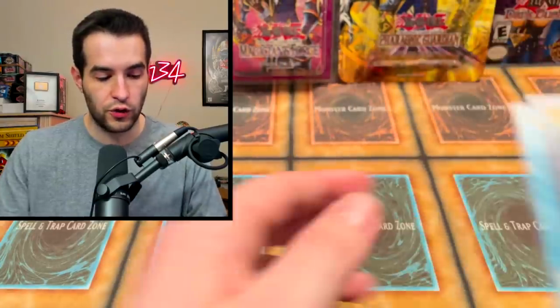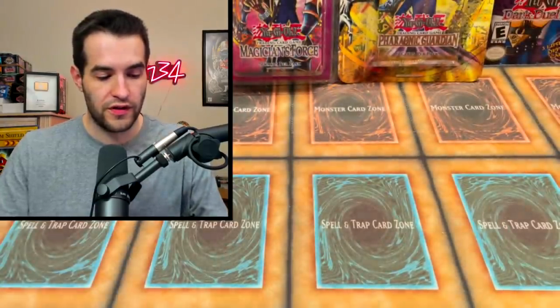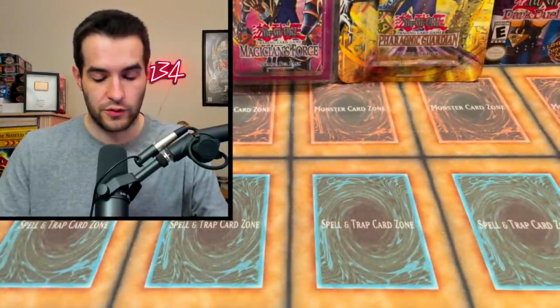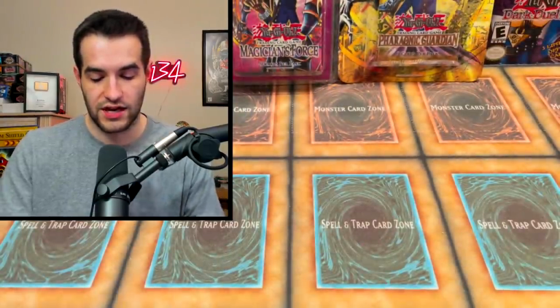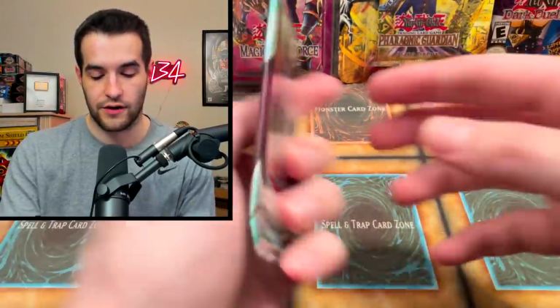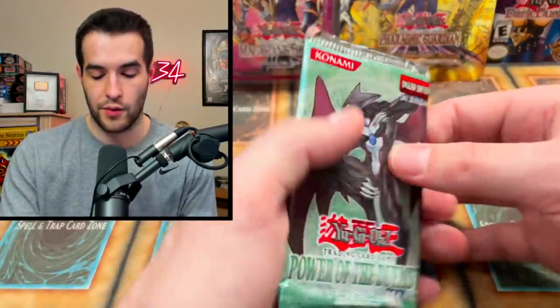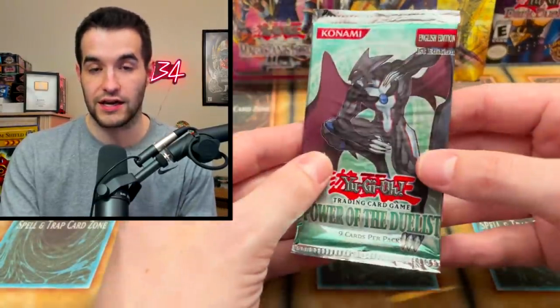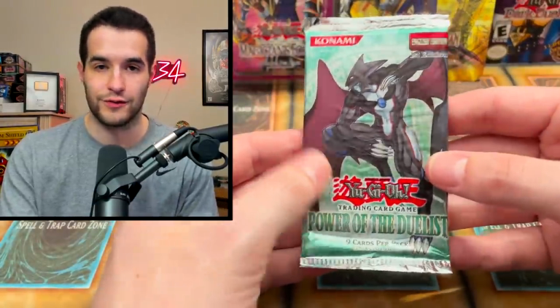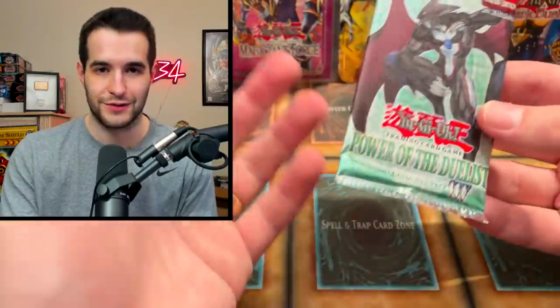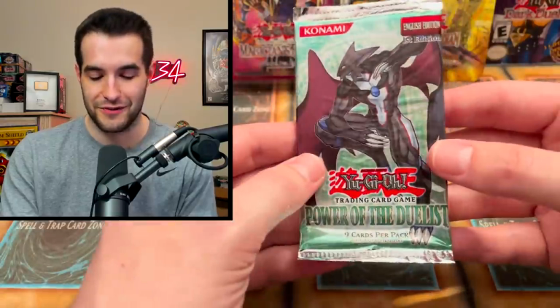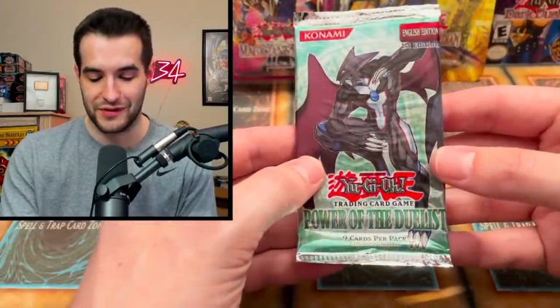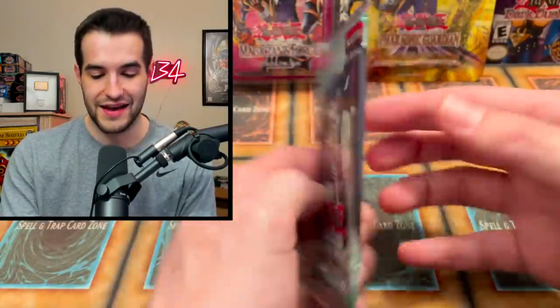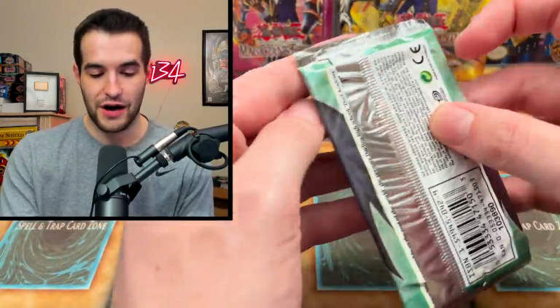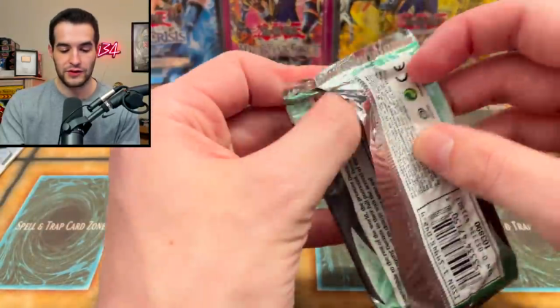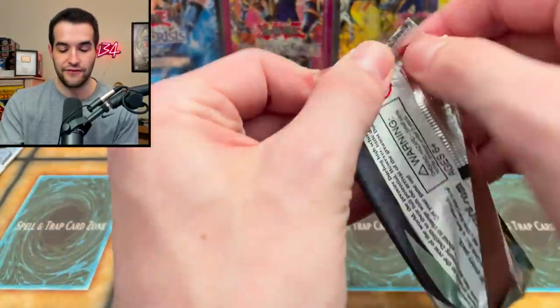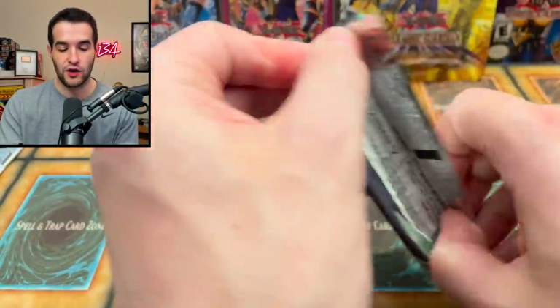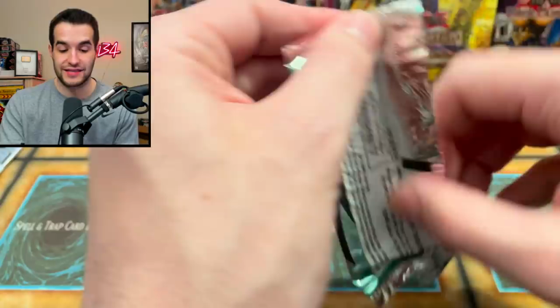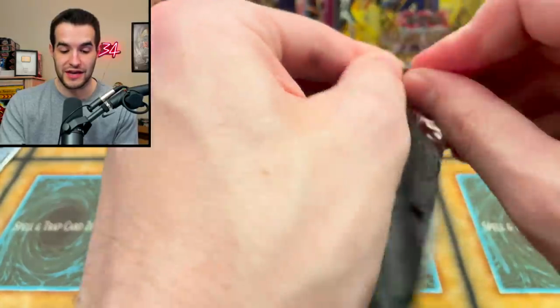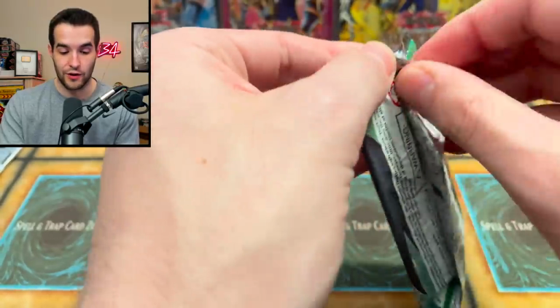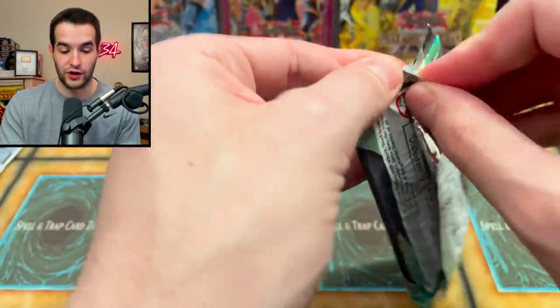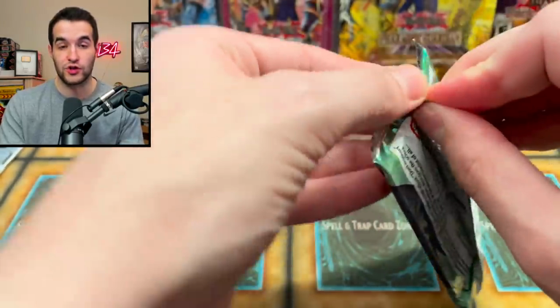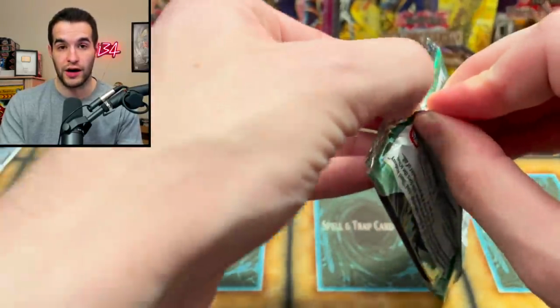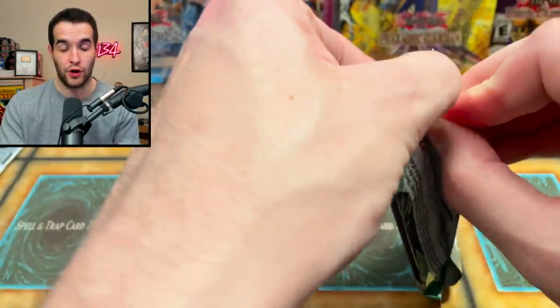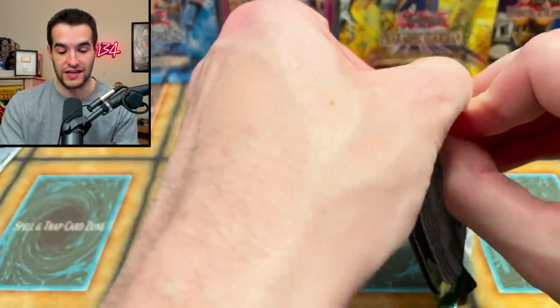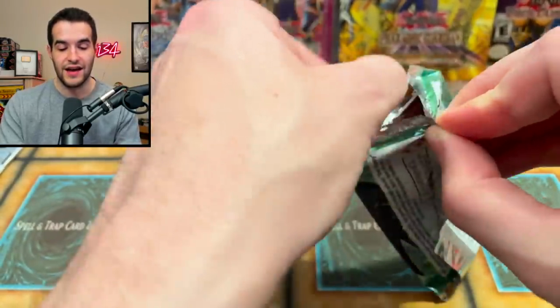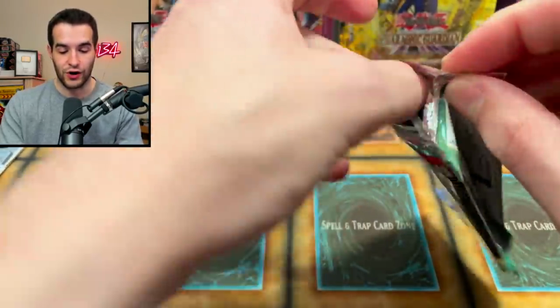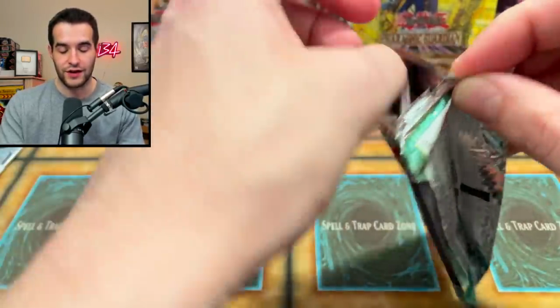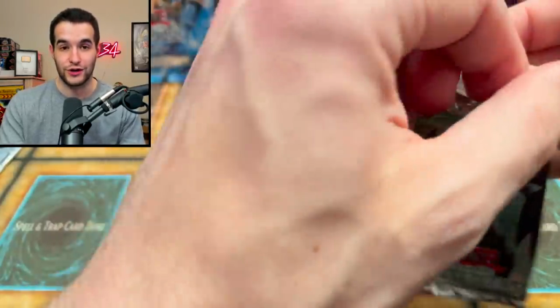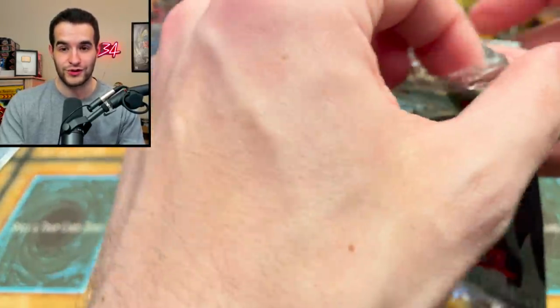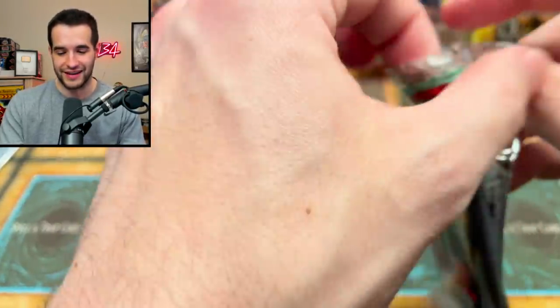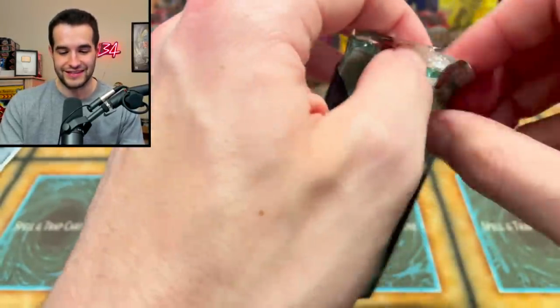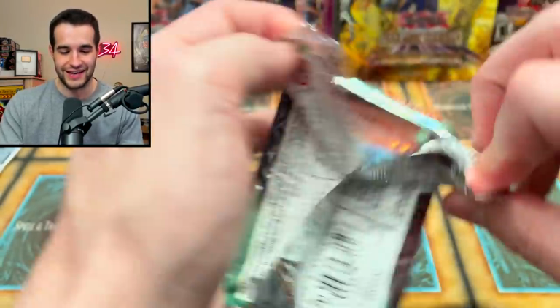No Luber in this one, which isn't great, but we did get a Ghost Rare Red Eyes. So we can't really complain. Power of the Duelist has definitely slowed down since the beginning, though — we started off super hot with an ultimate, a Dark Neos, a Ghost Rare. It was insane.